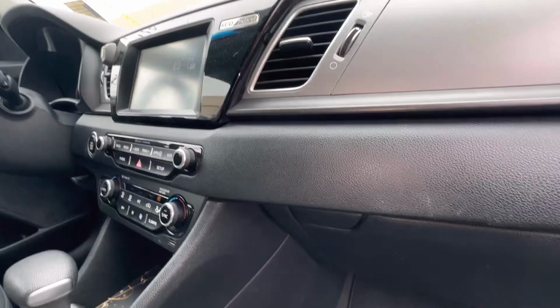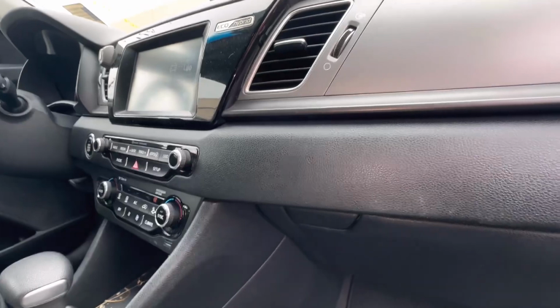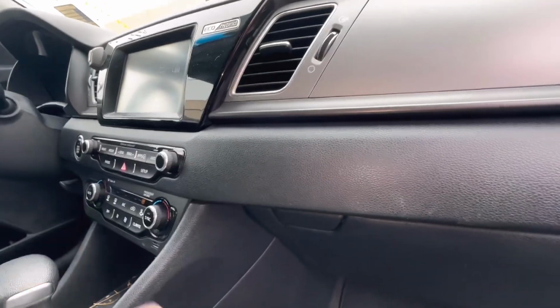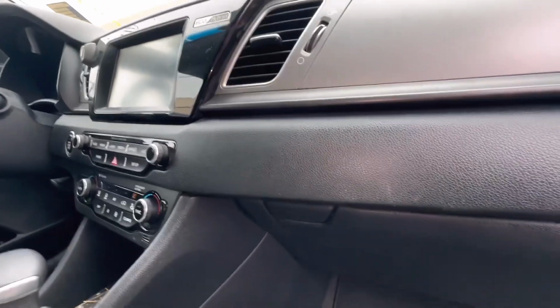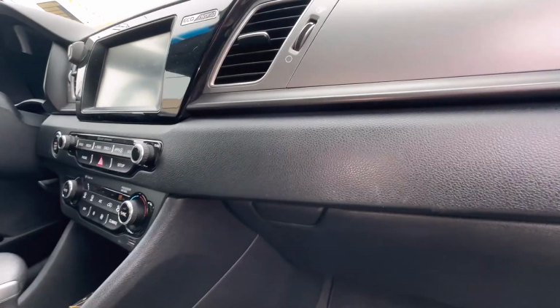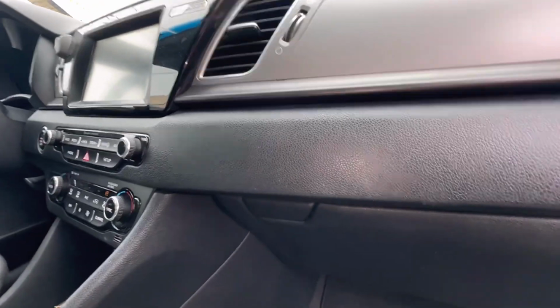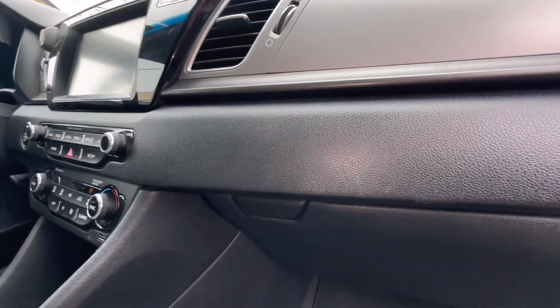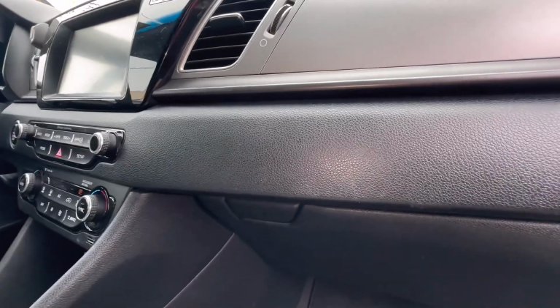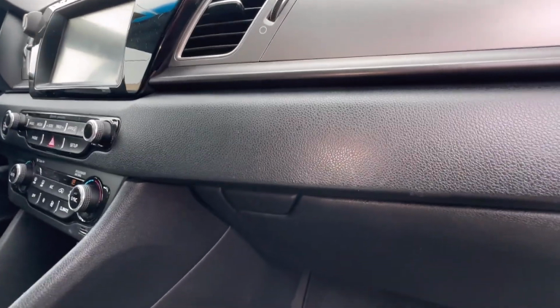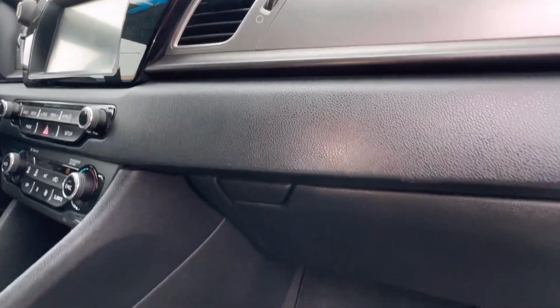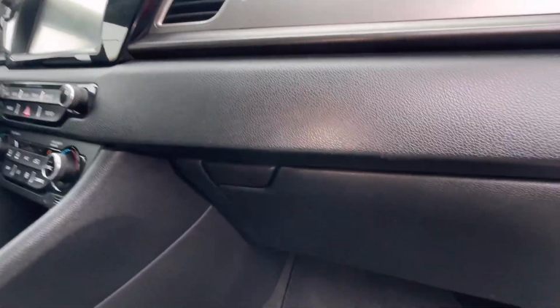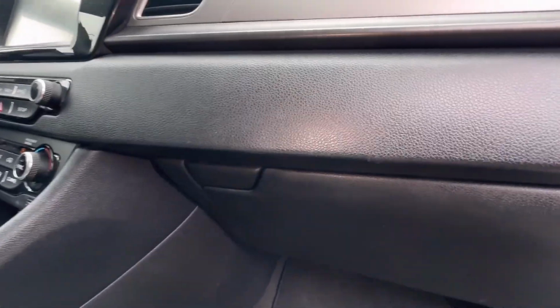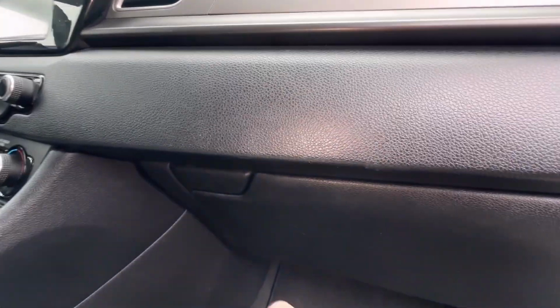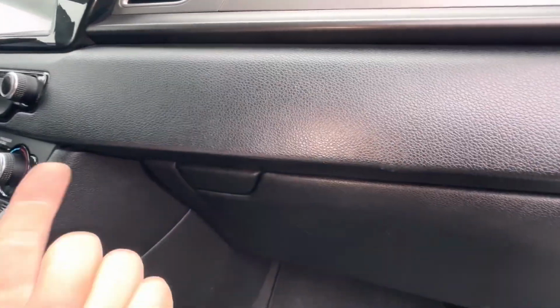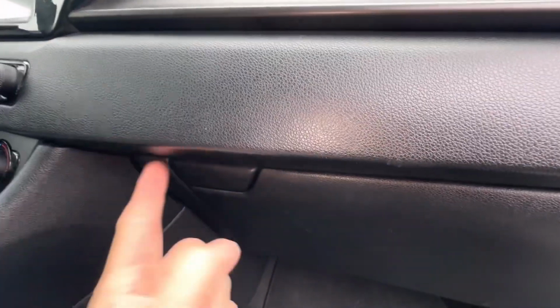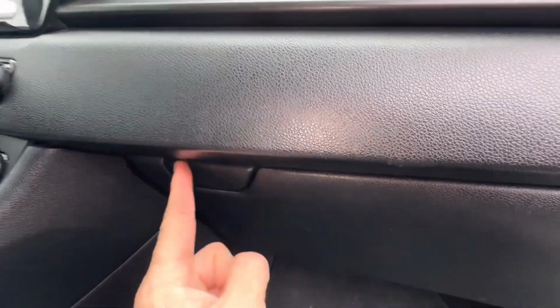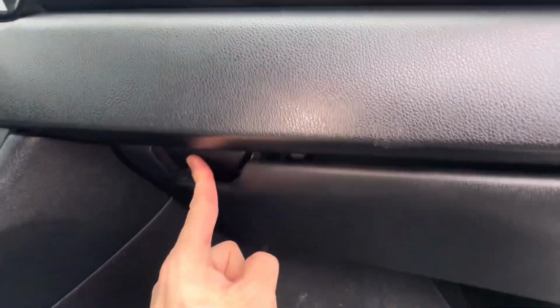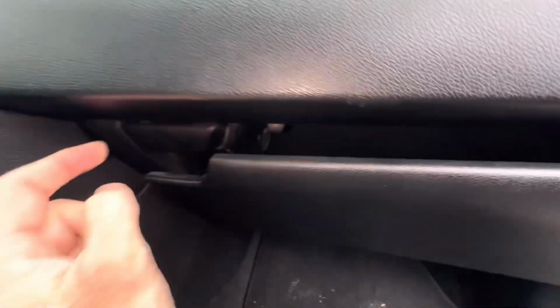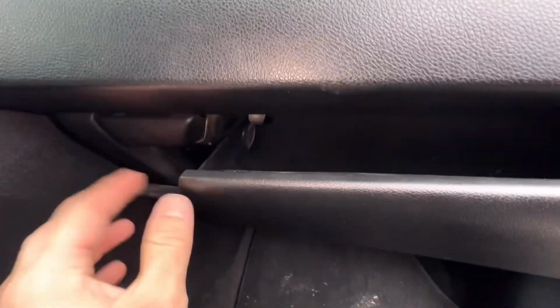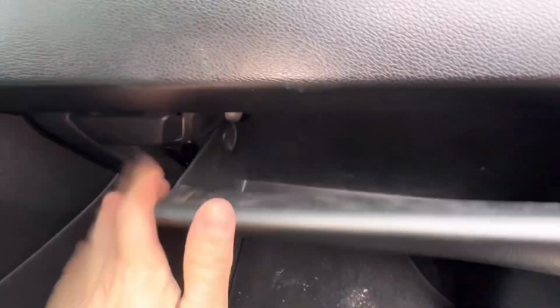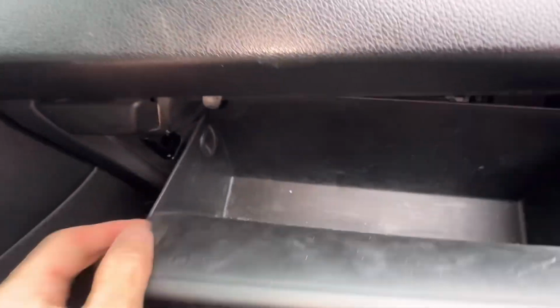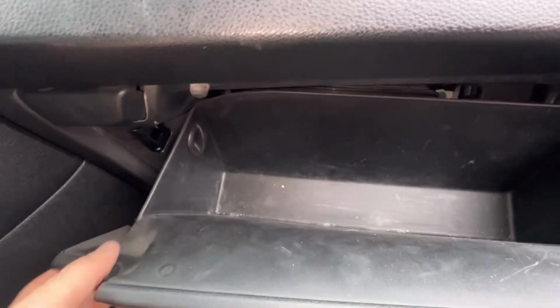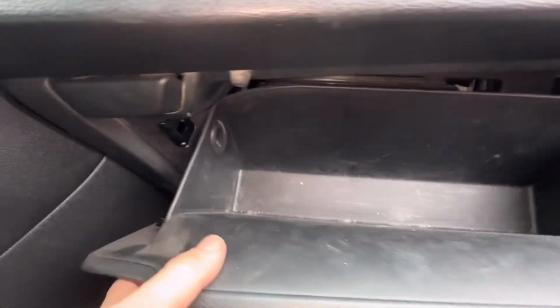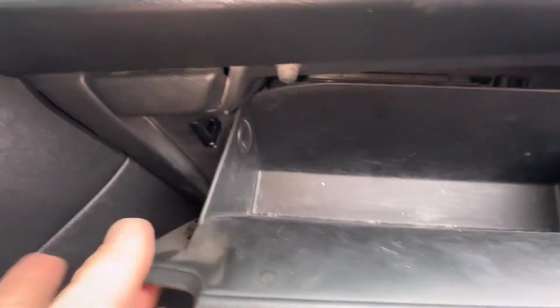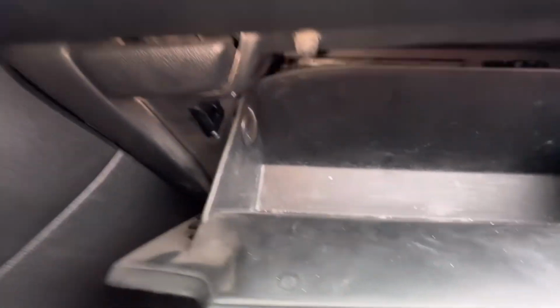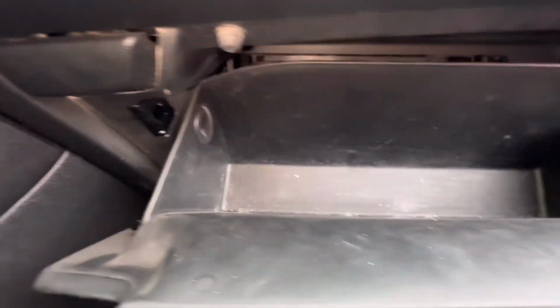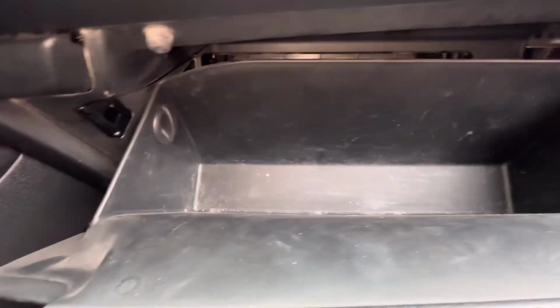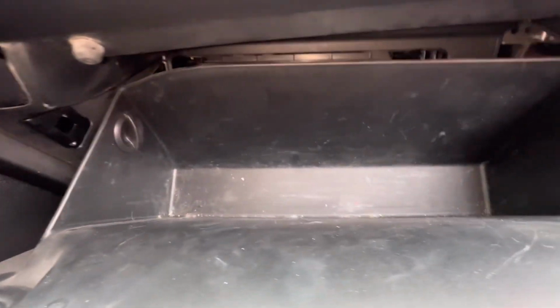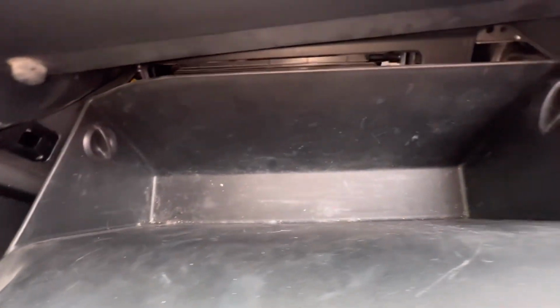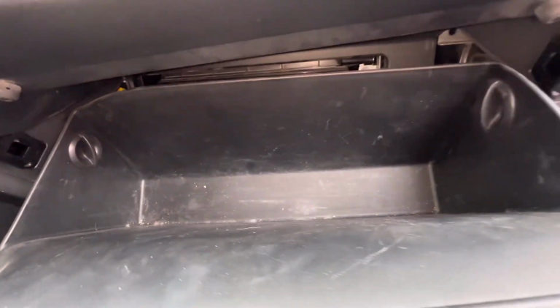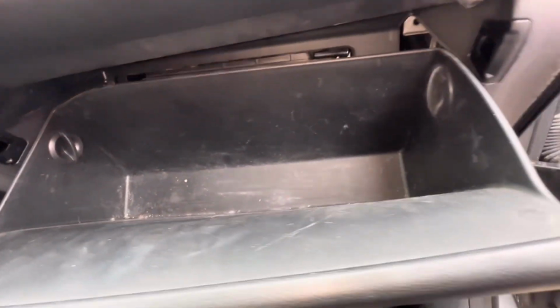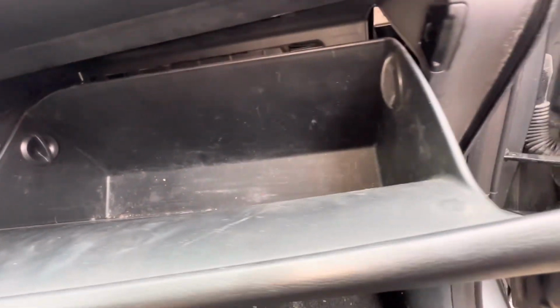What's going on everyone? Got a 2018 Kia Niro. Today we're going to check the cabin filter on this for my customer here. This will be a good guide if you want to replace yours.